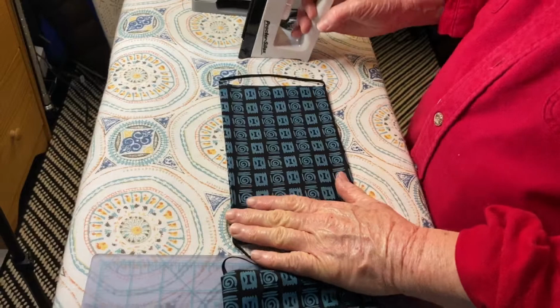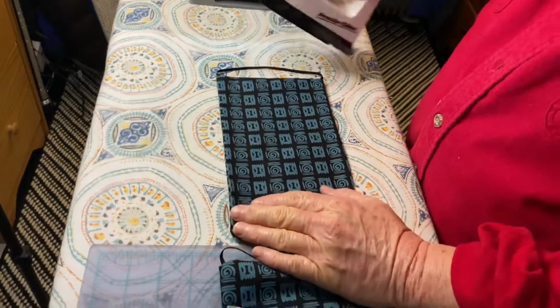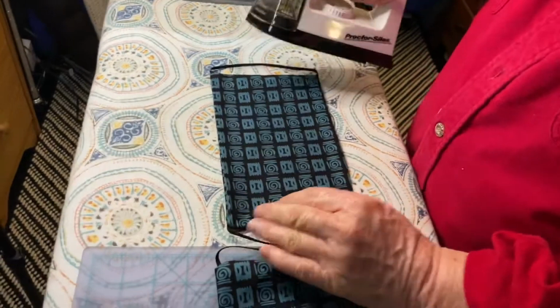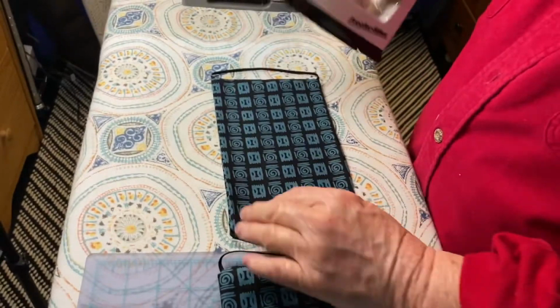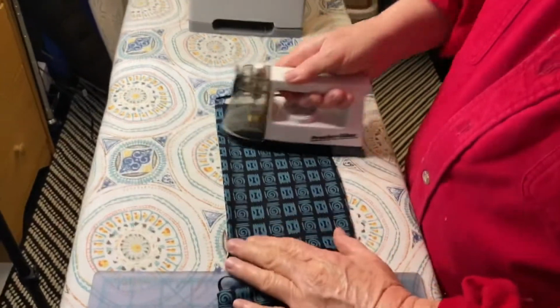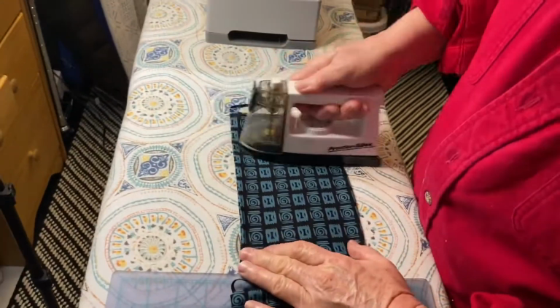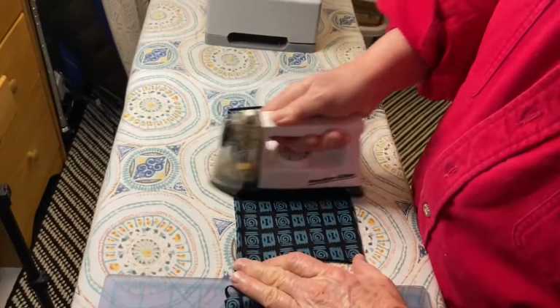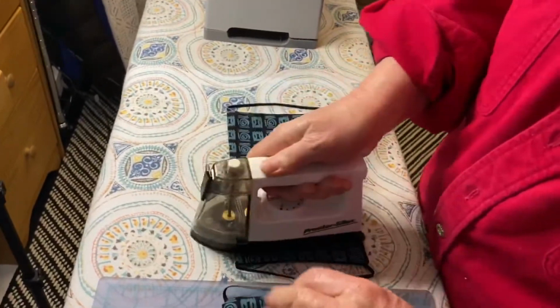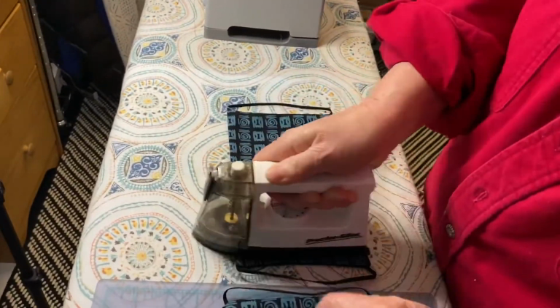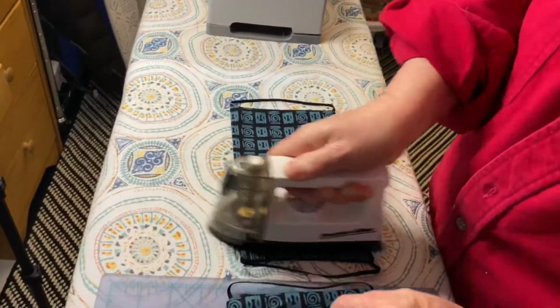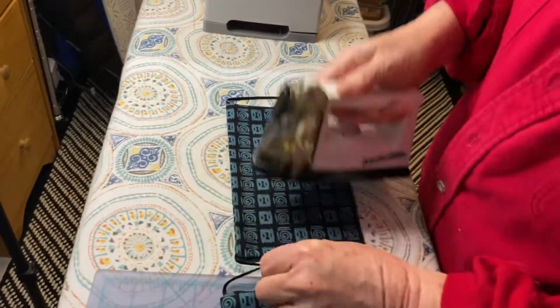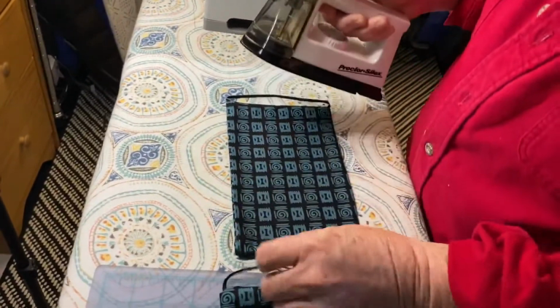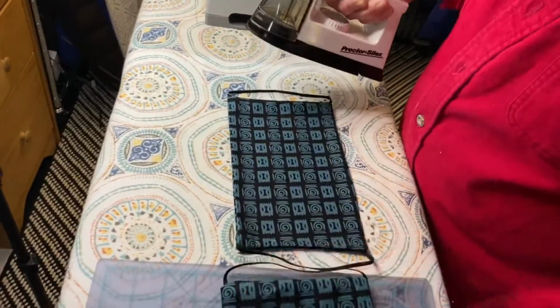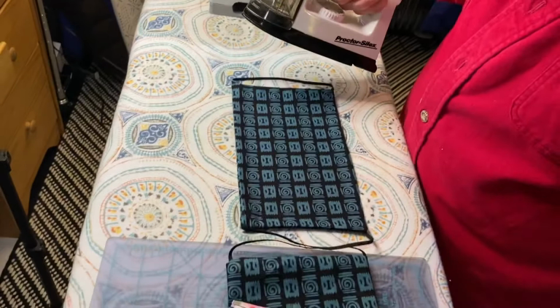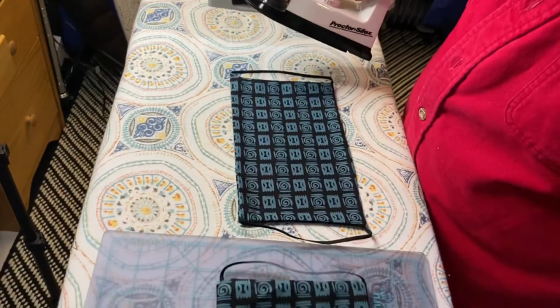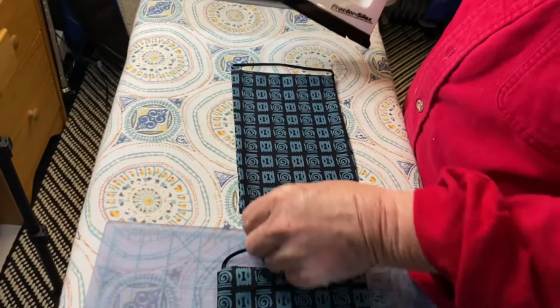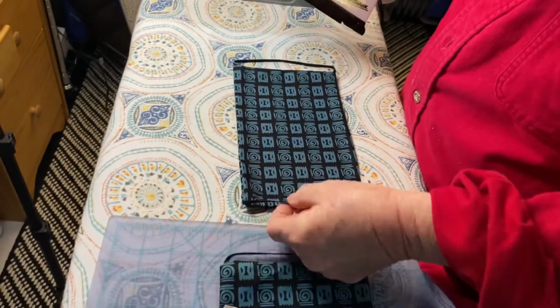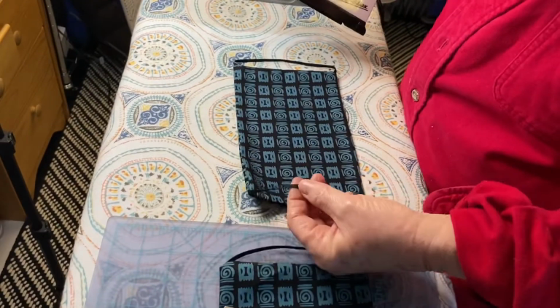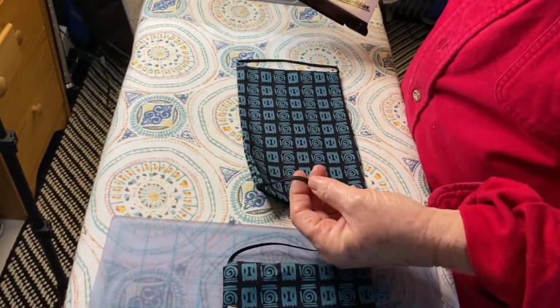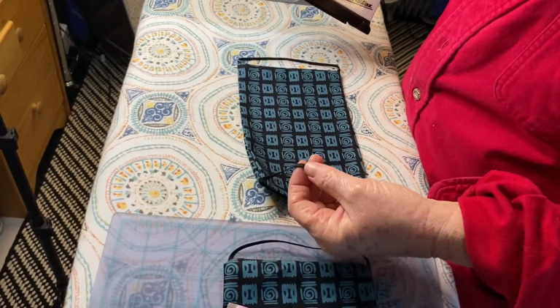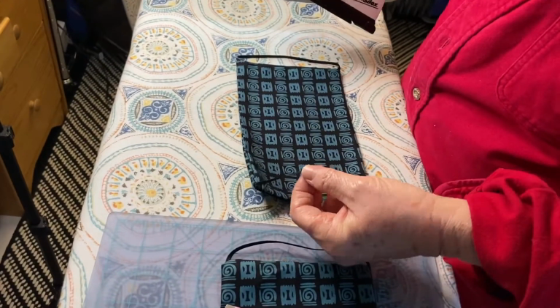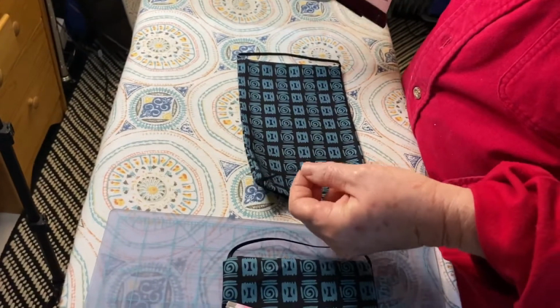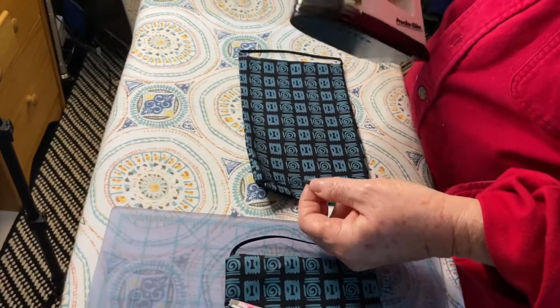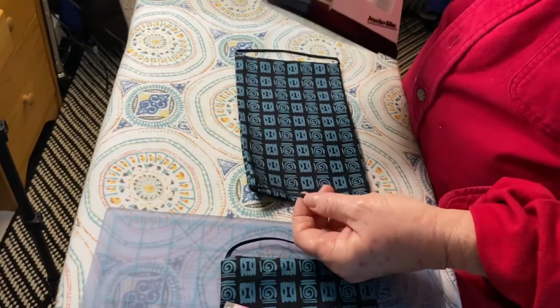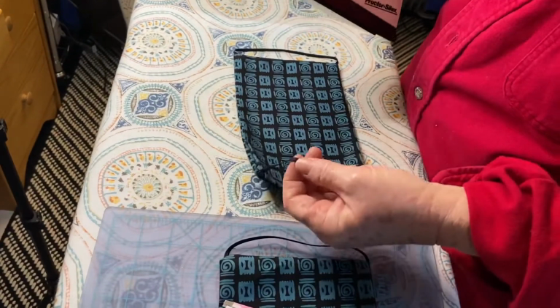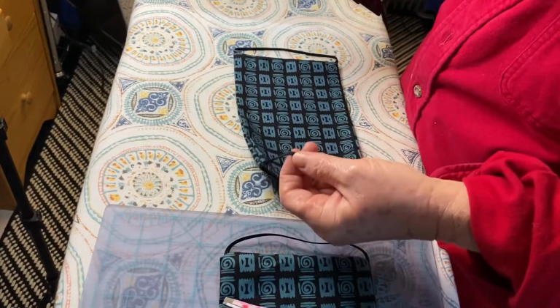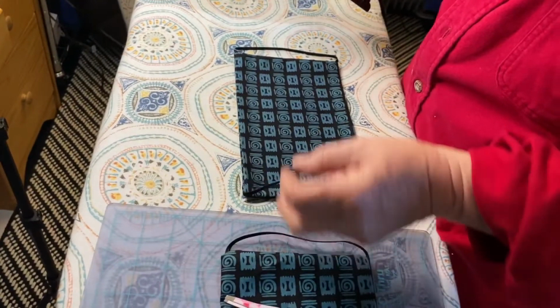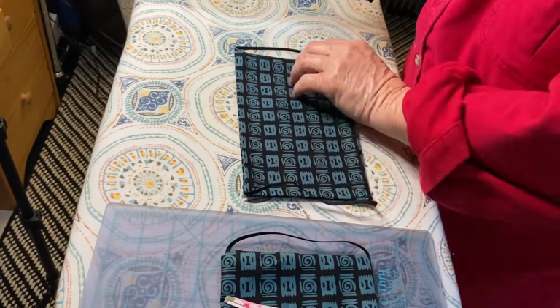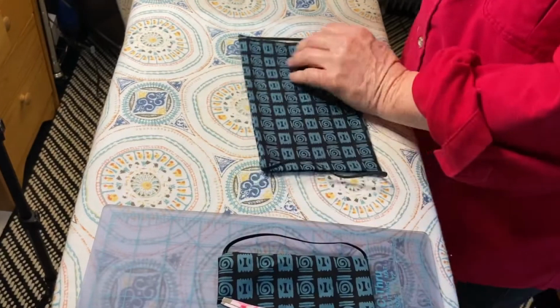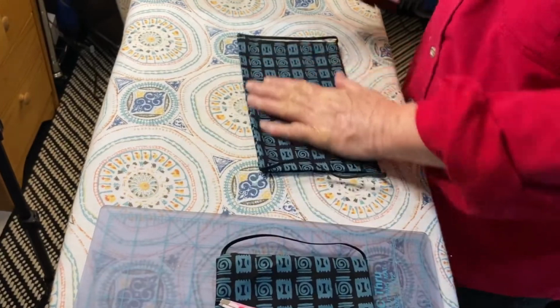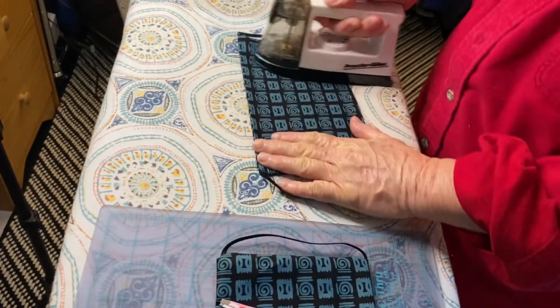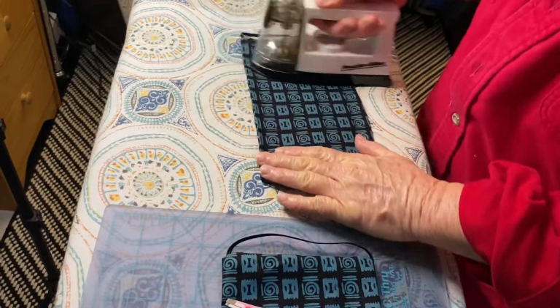You're going to iron it down — be careful, because earlier today I noticed that when I ironed over the elastic it kind of melted it.